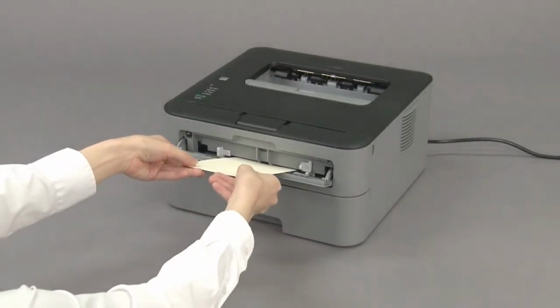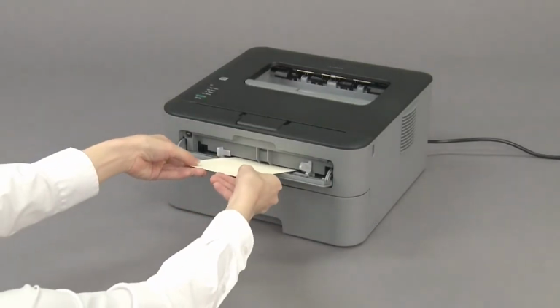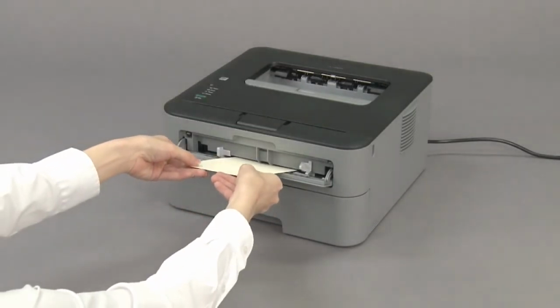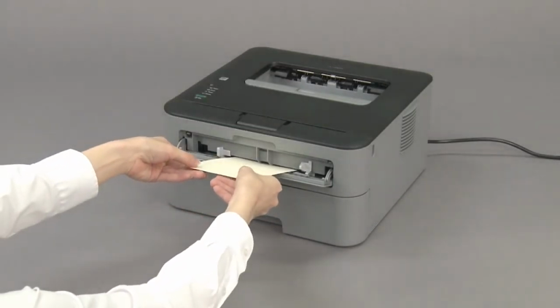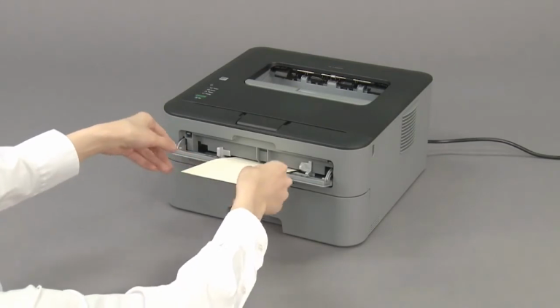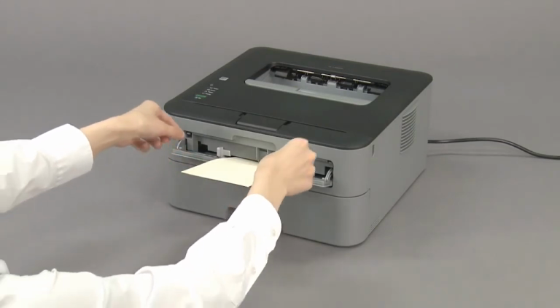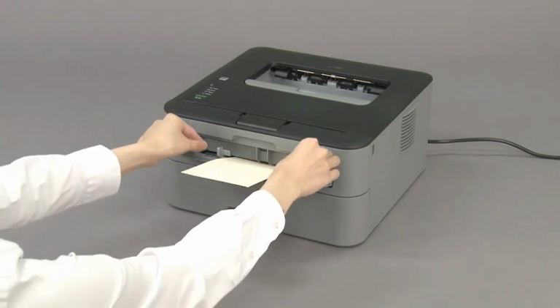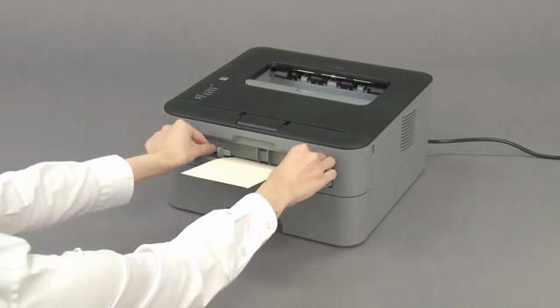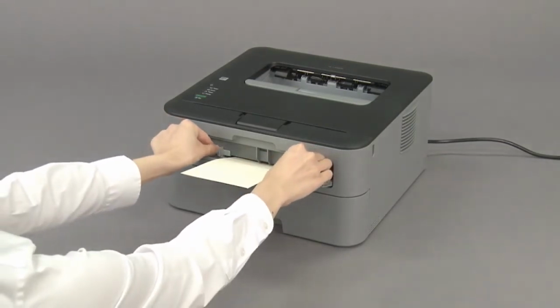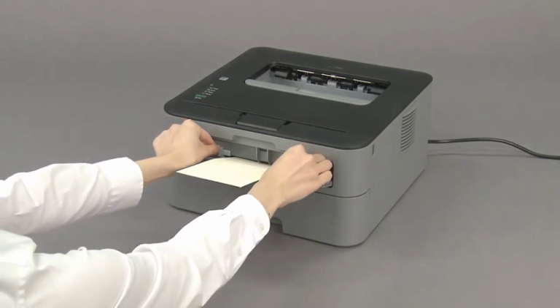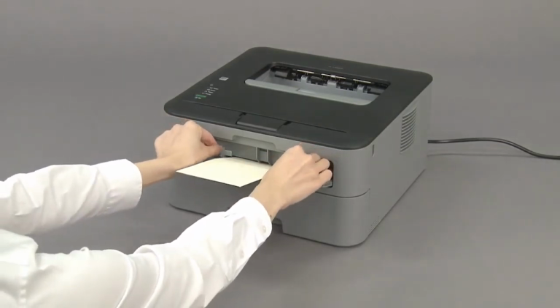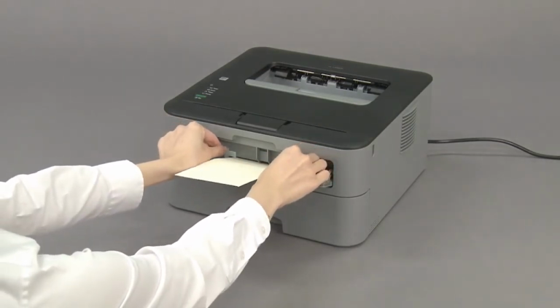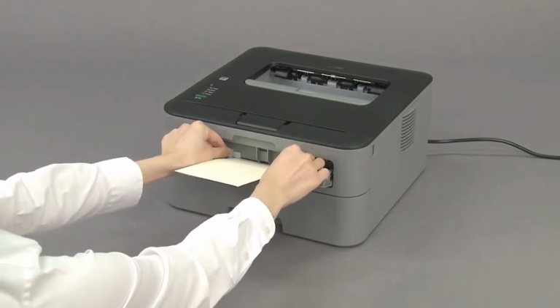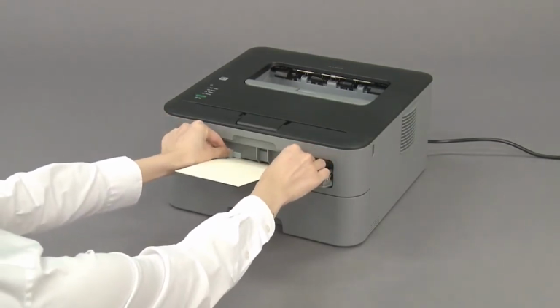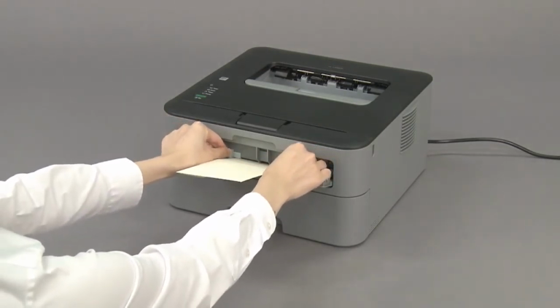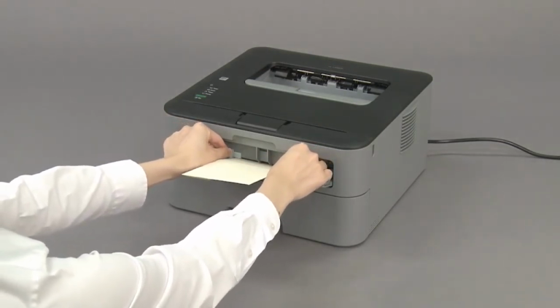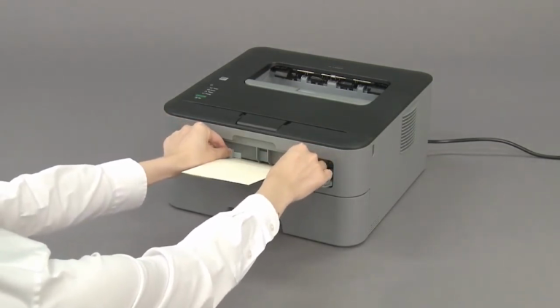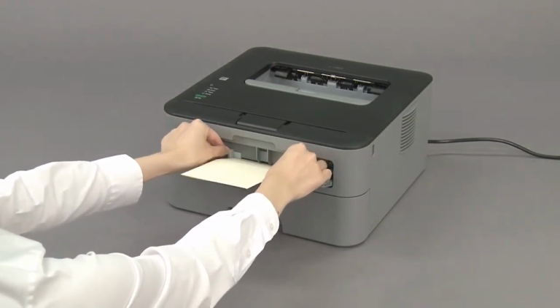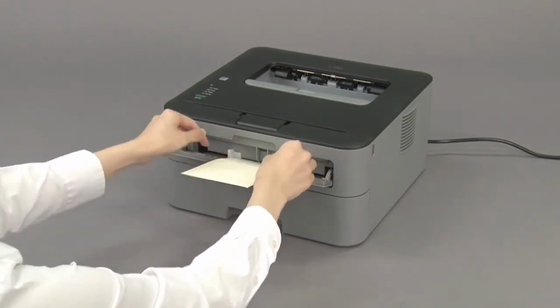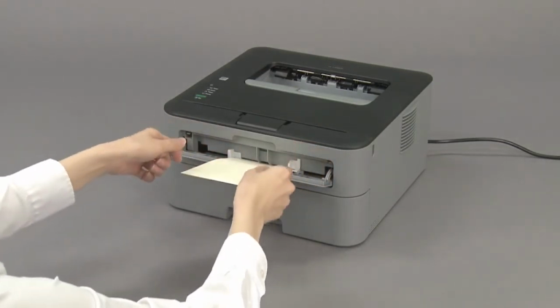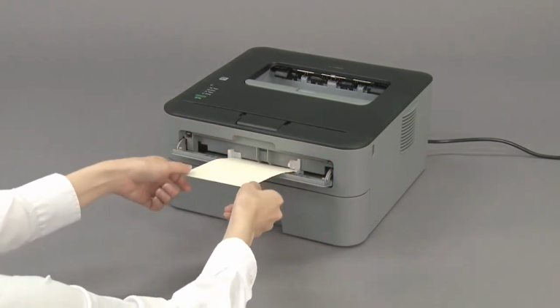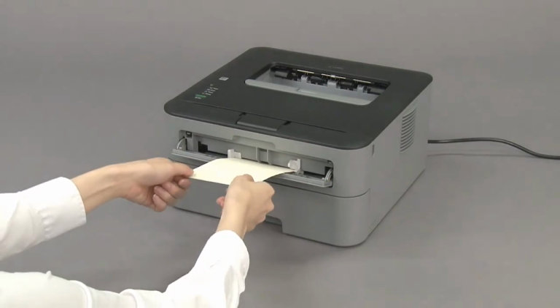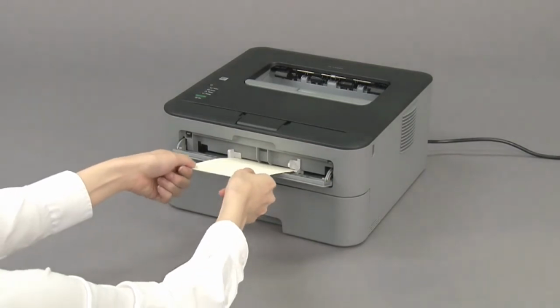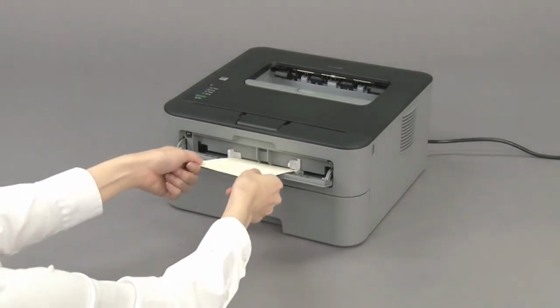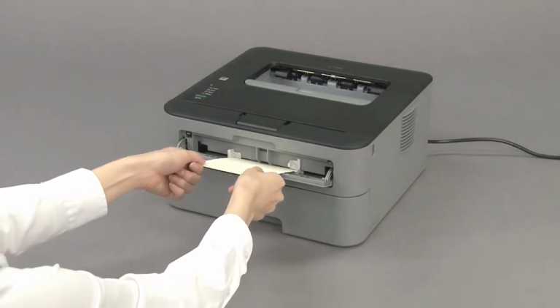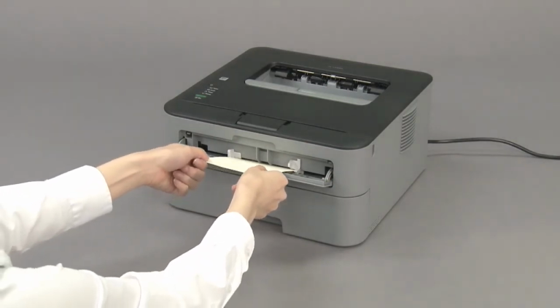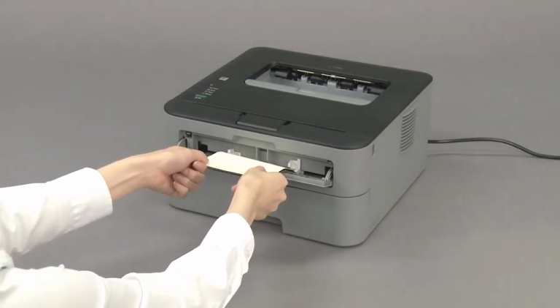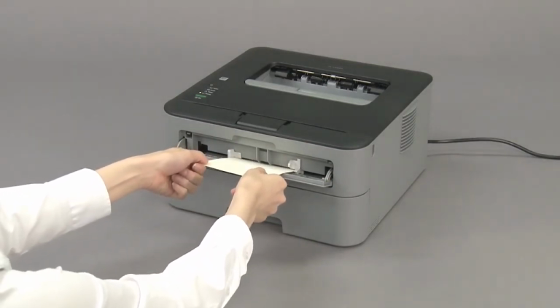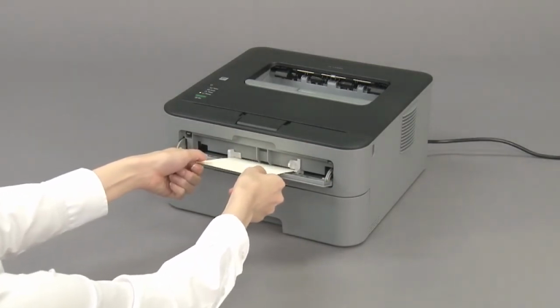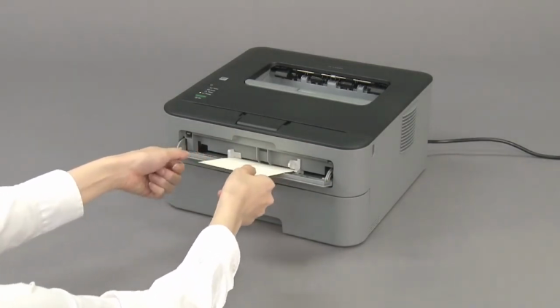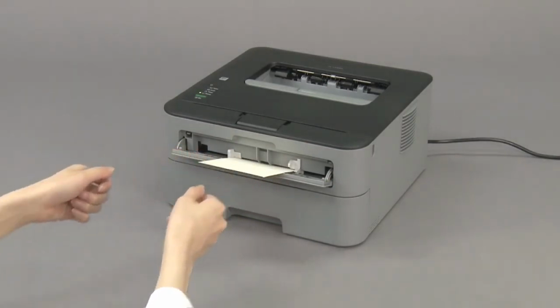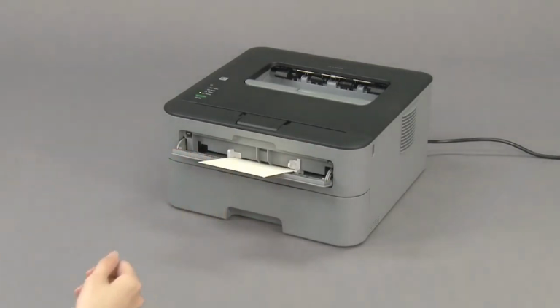Adjust the paper guides. Insert the envelope until the front edge touches the paper feed roller.